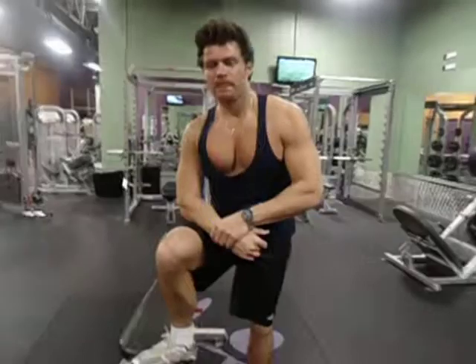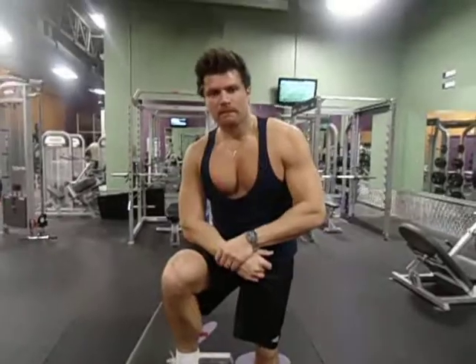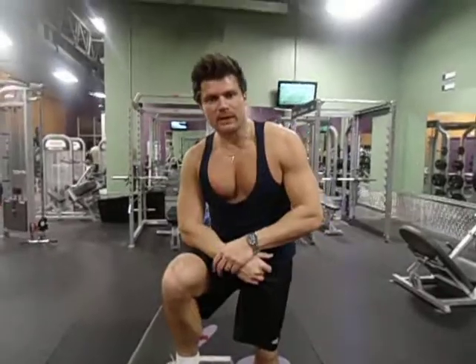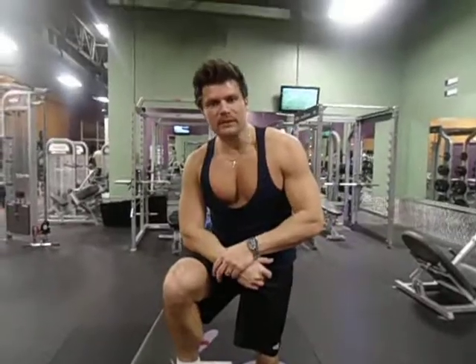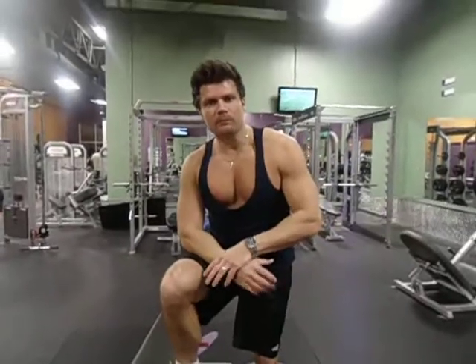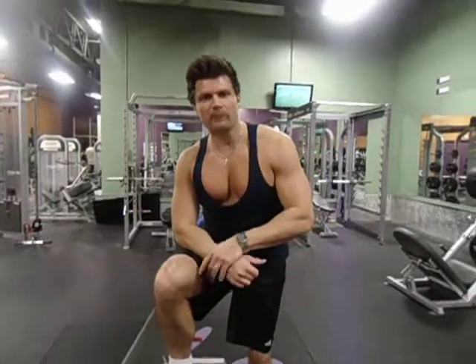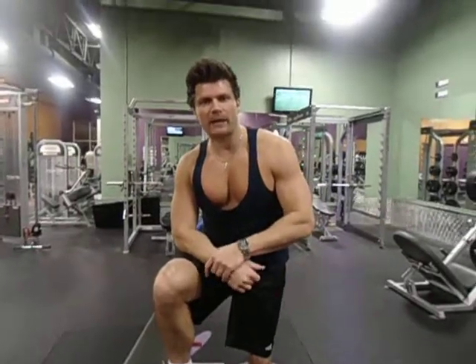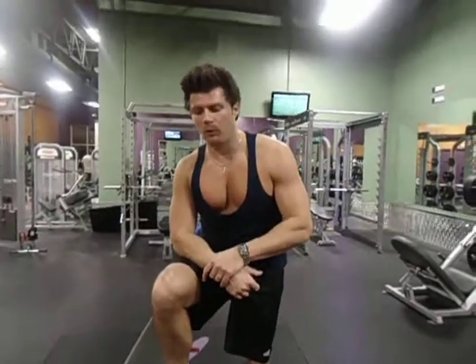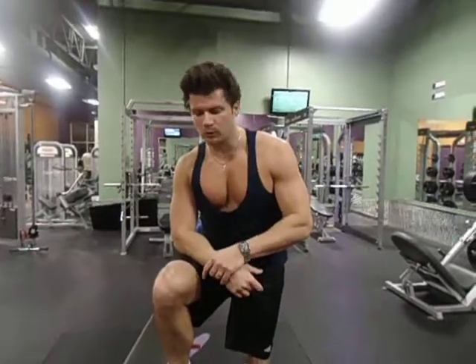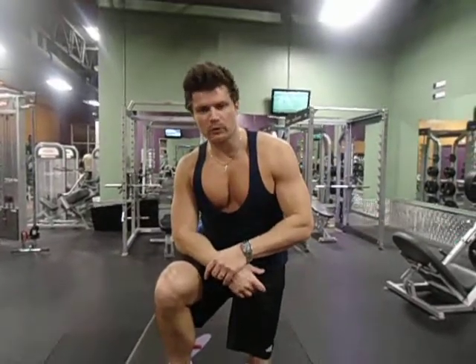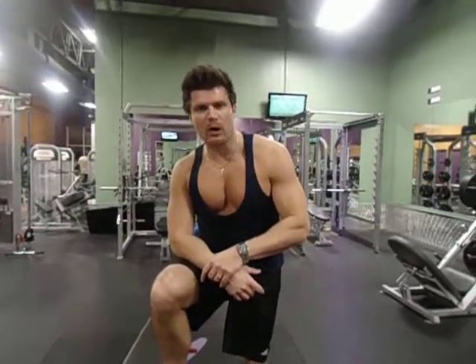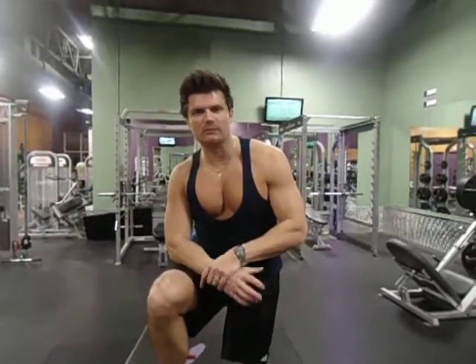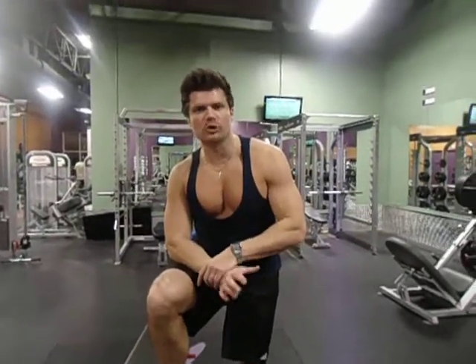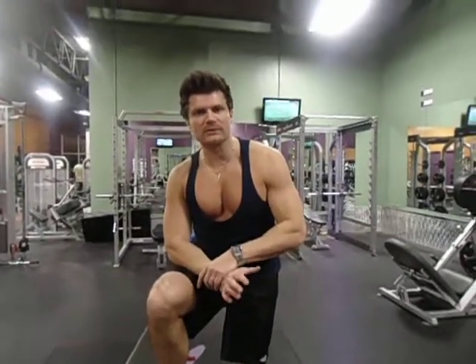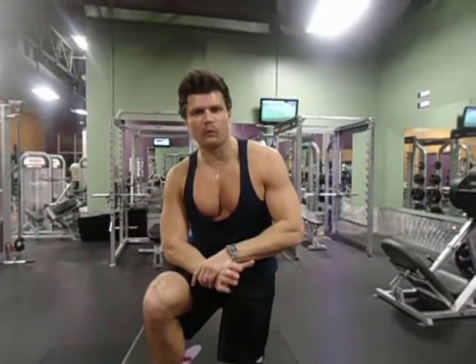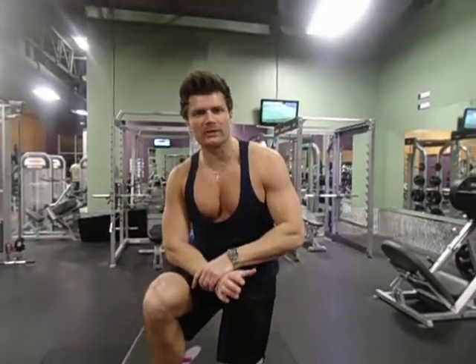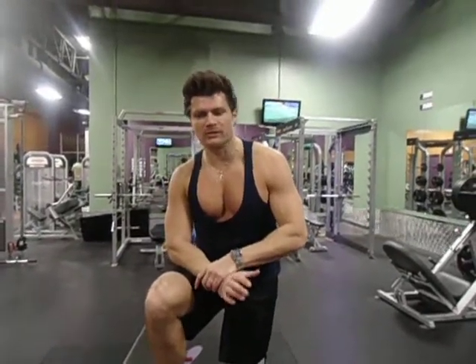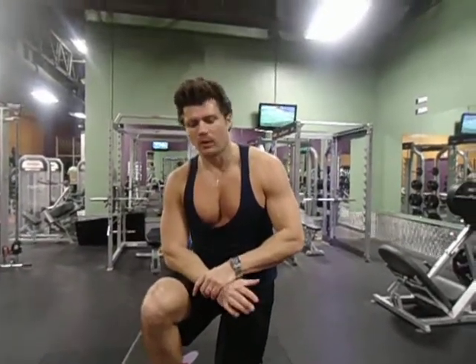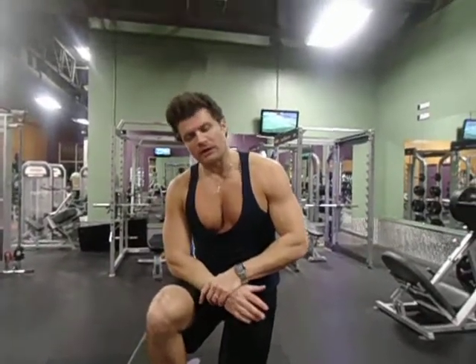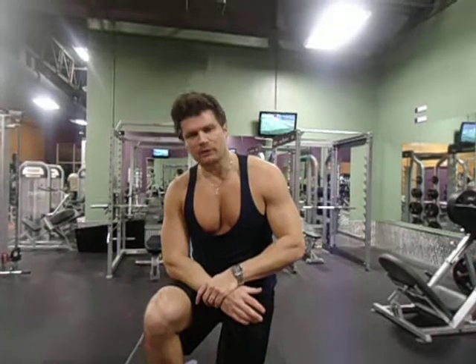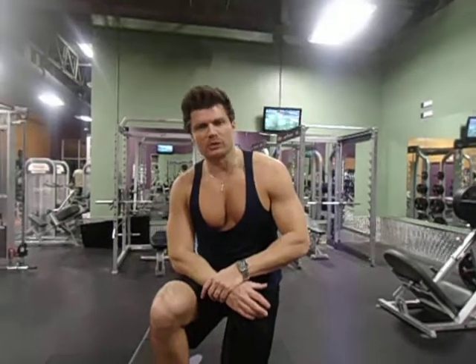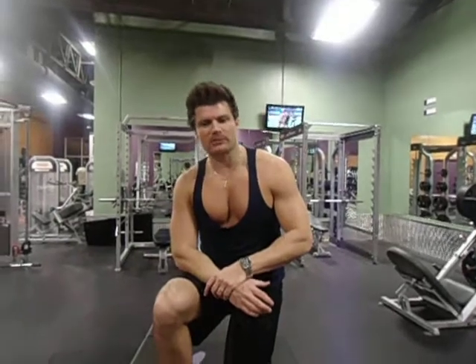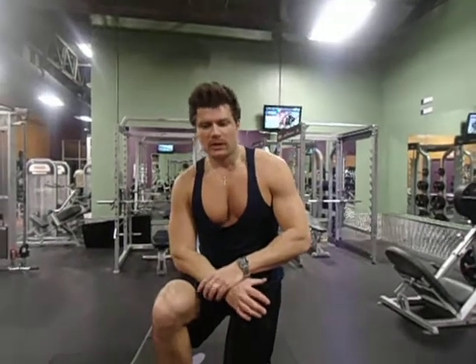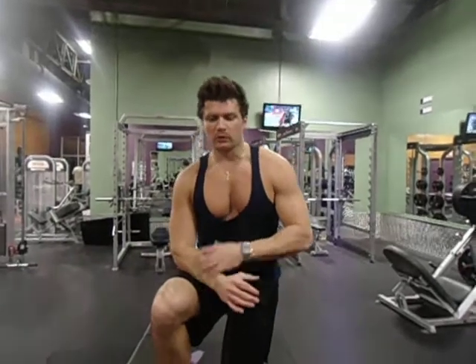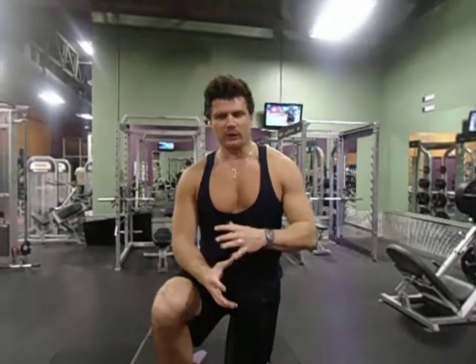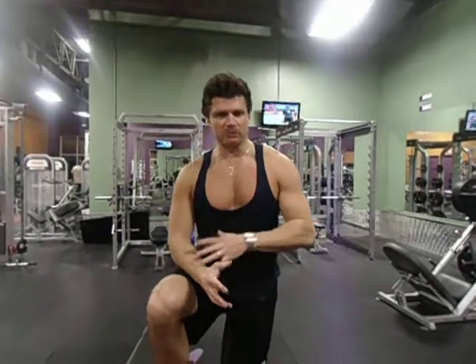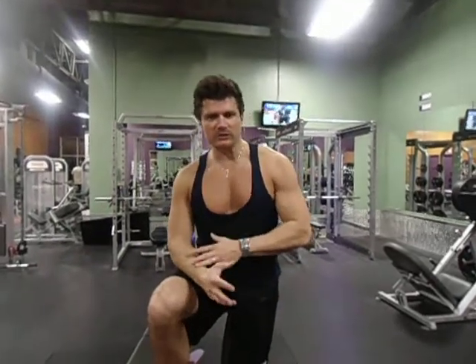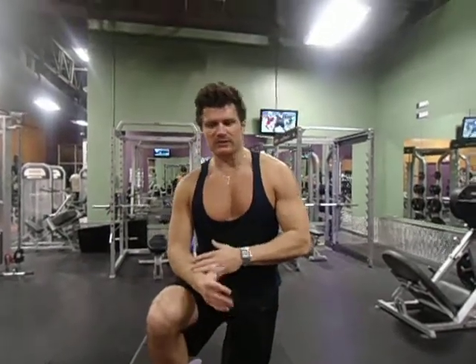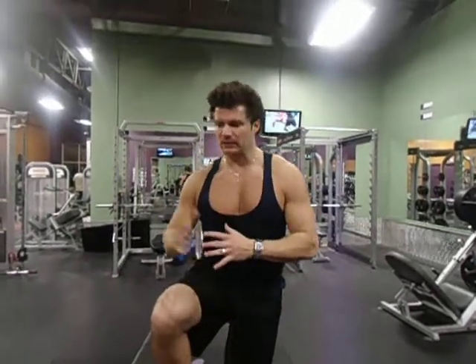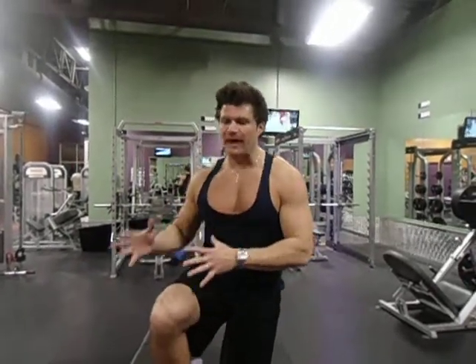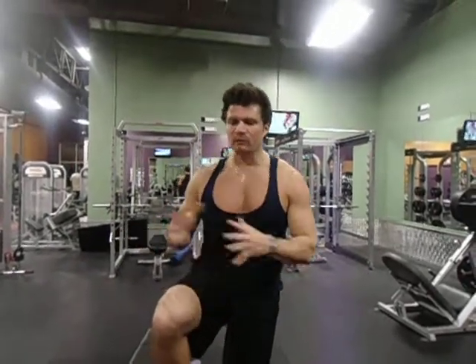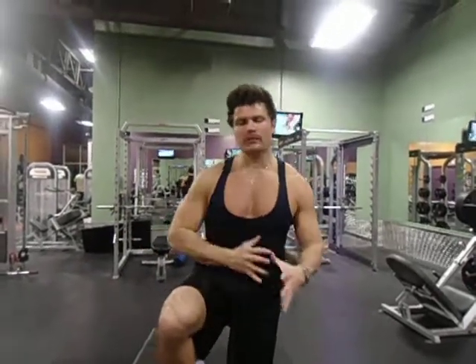Hey team, welcome back. I want to show you some jumps over benches — left to right jumps. Great for explosiveness and lateral movement.